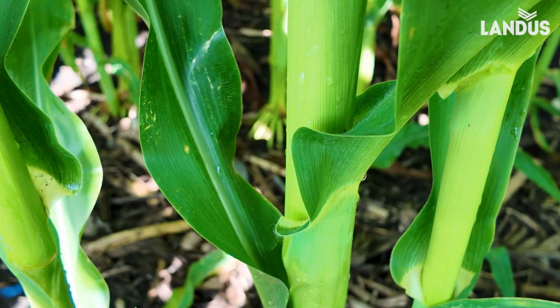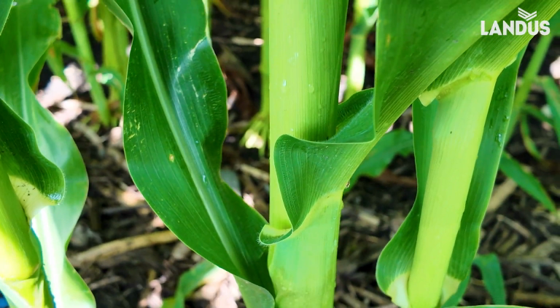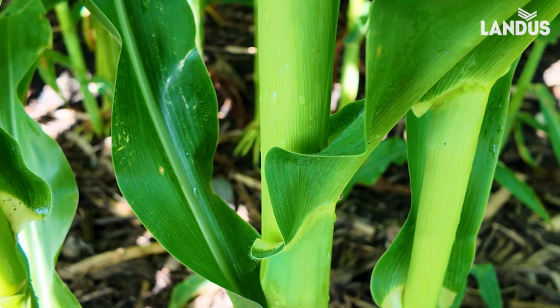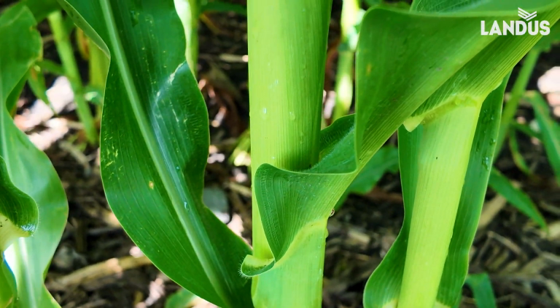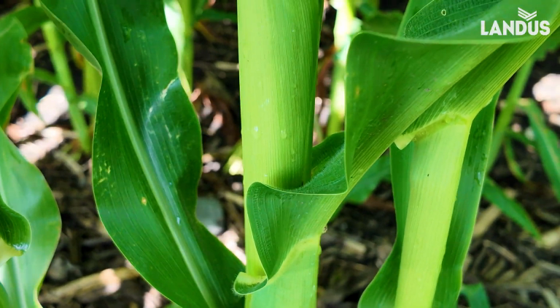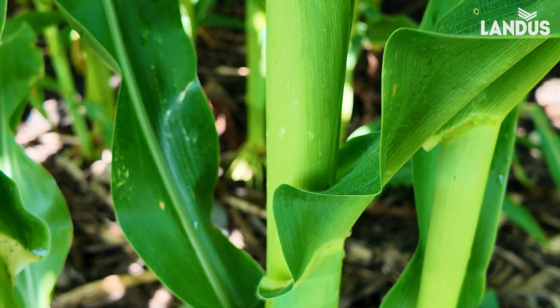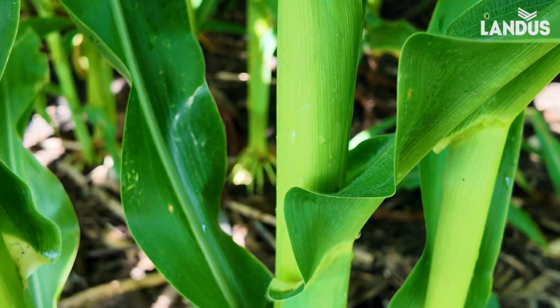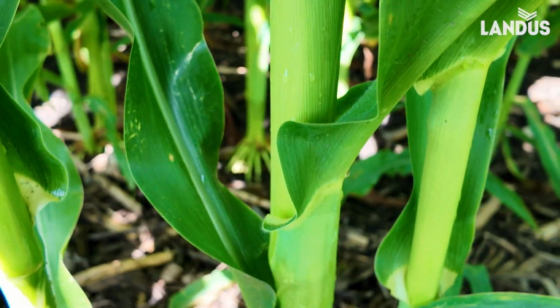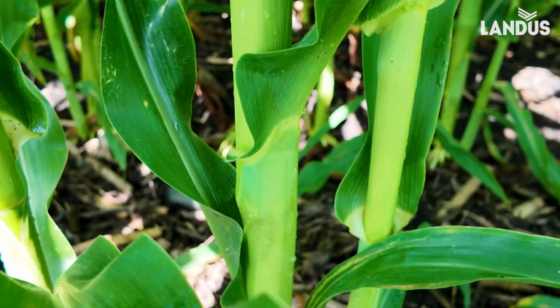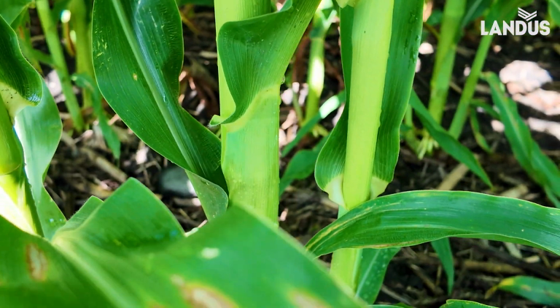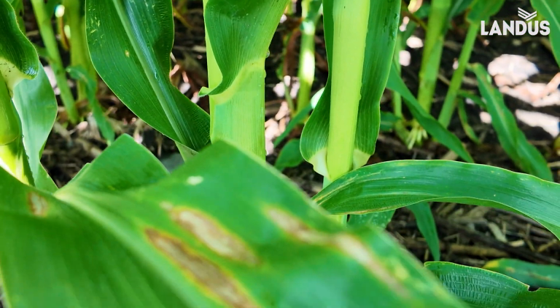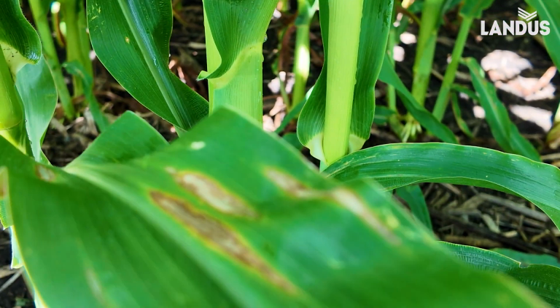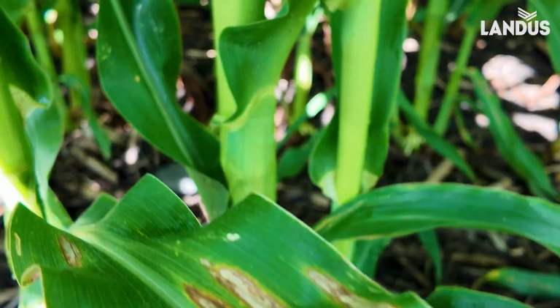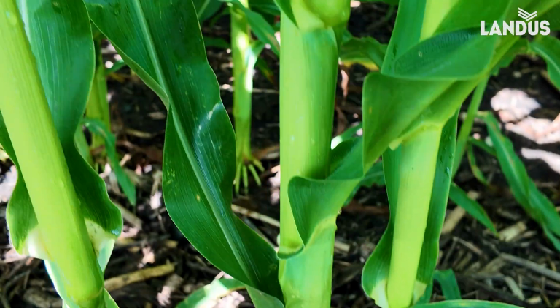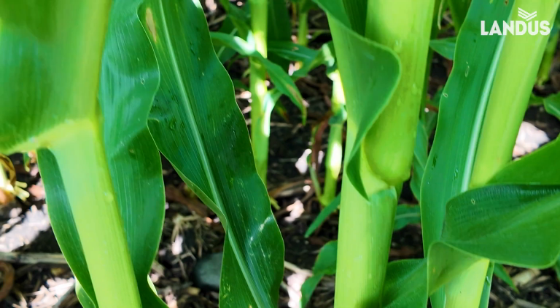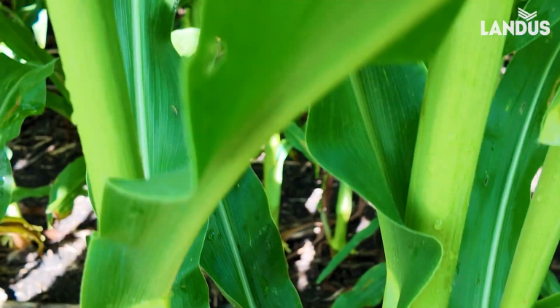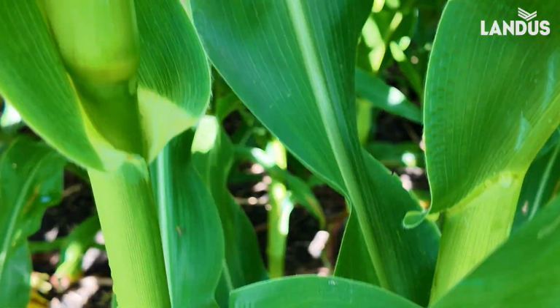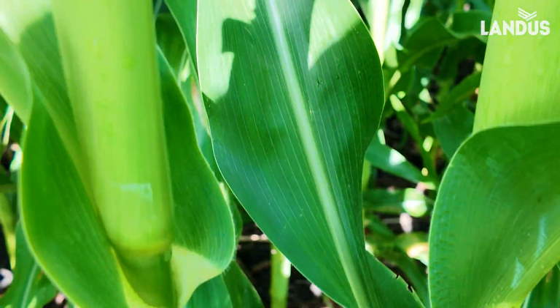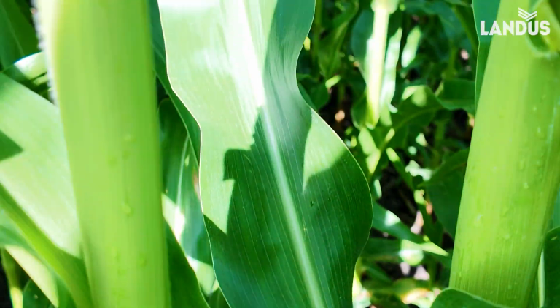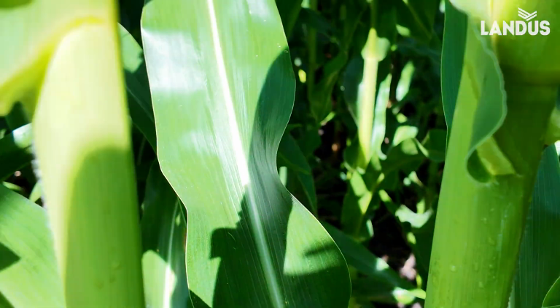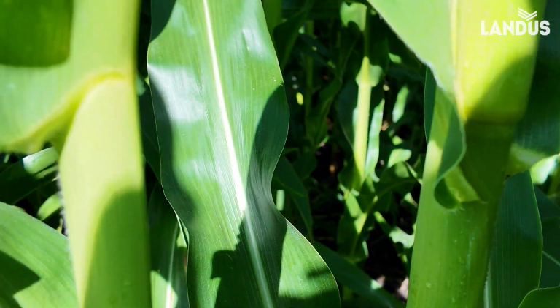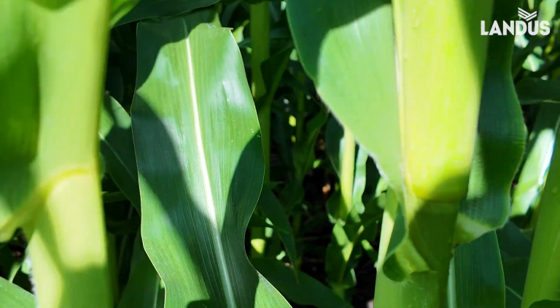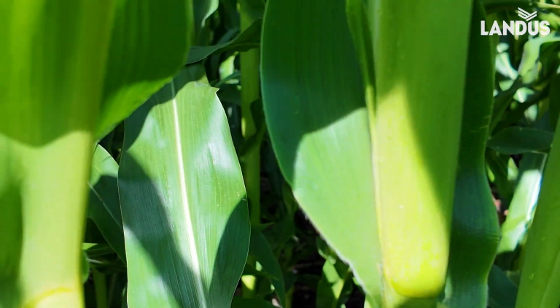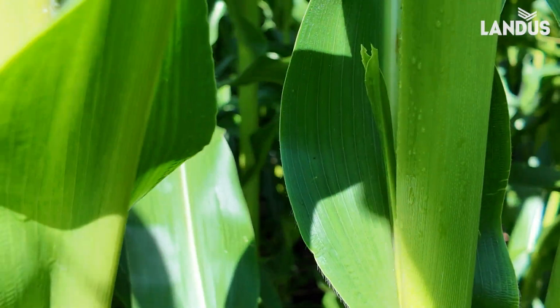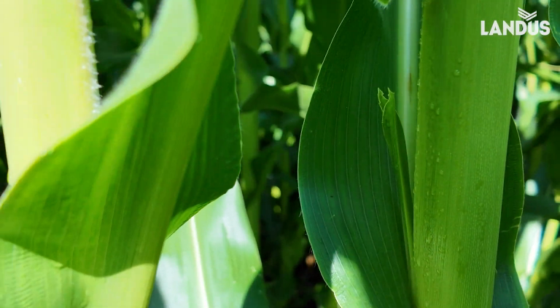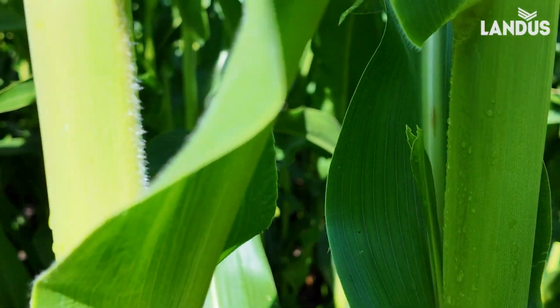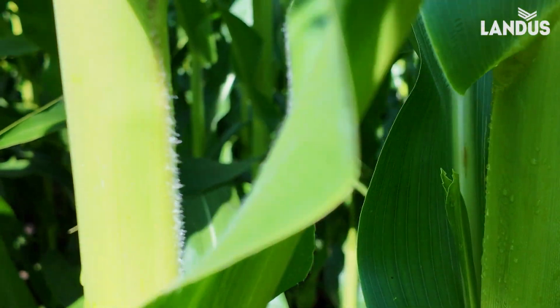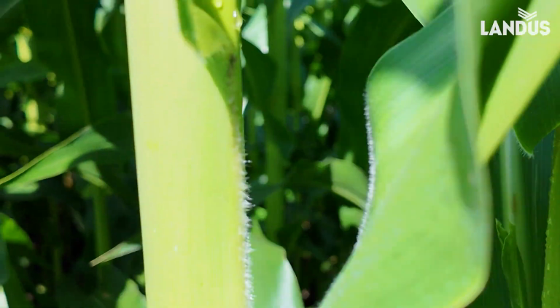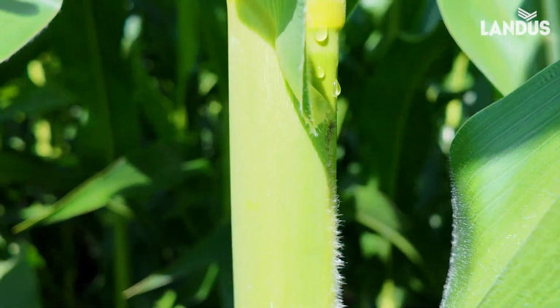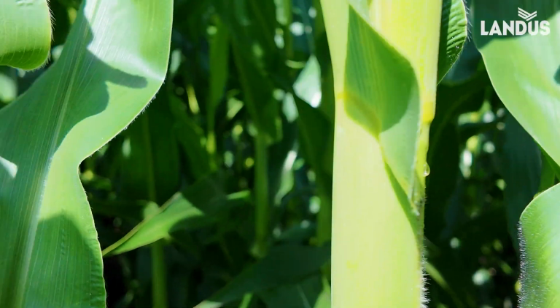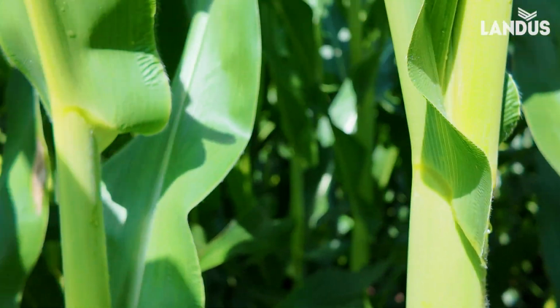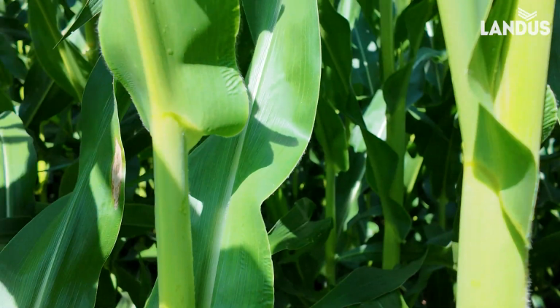Obviously, it came in on this side, and I'm following it all the way up the leaves on this plant.